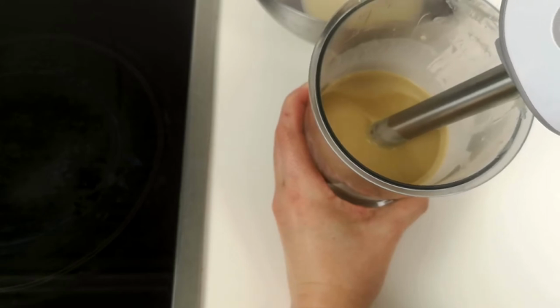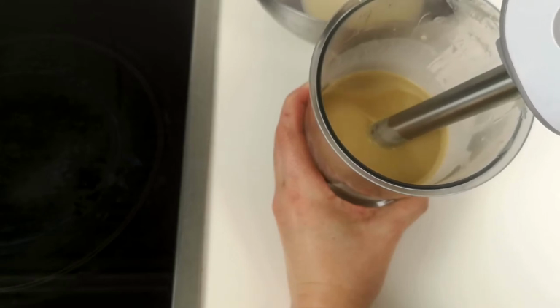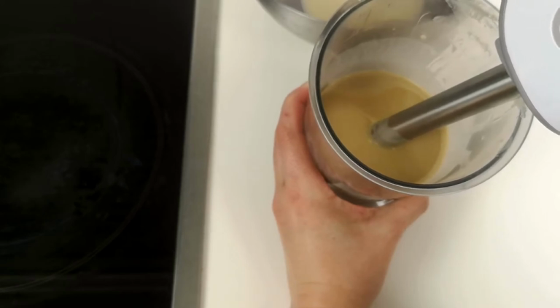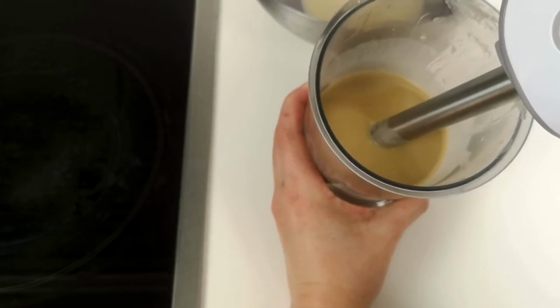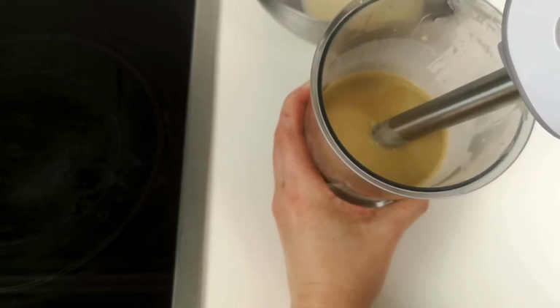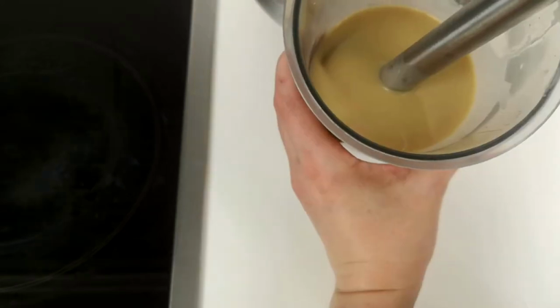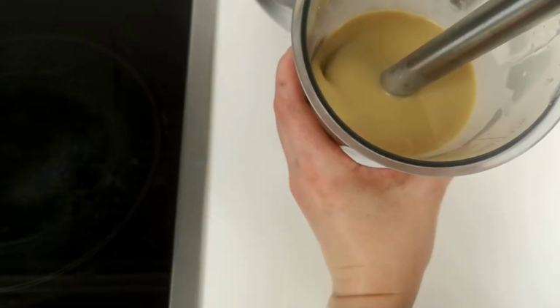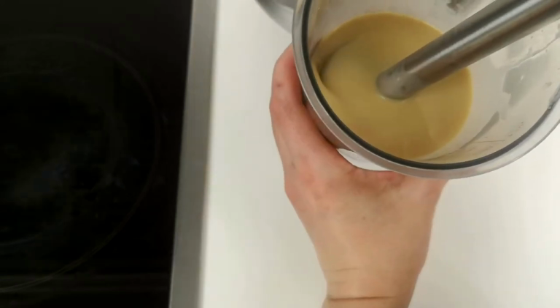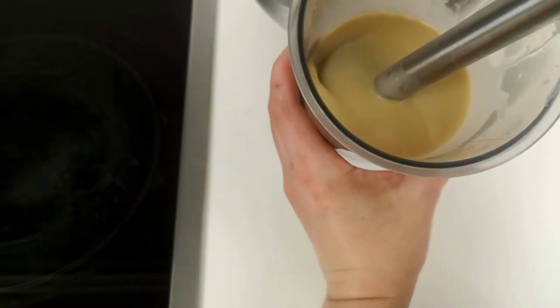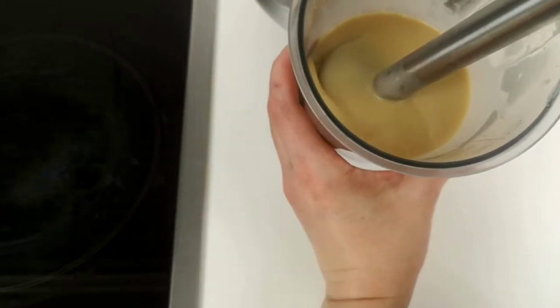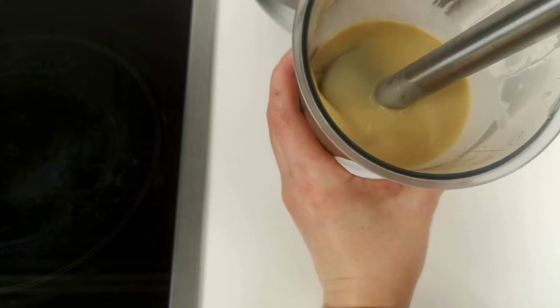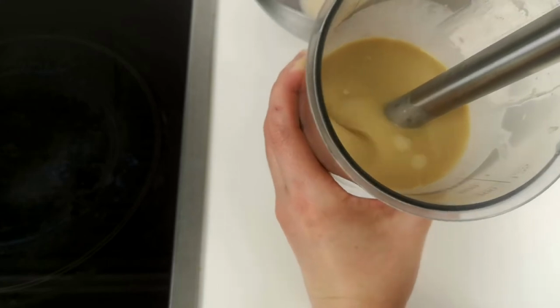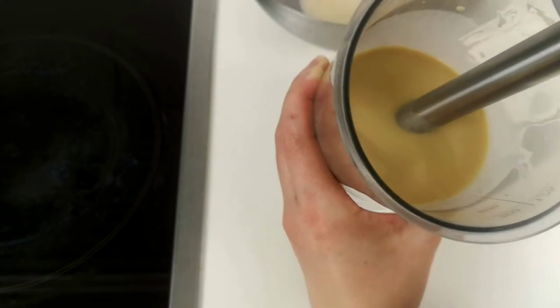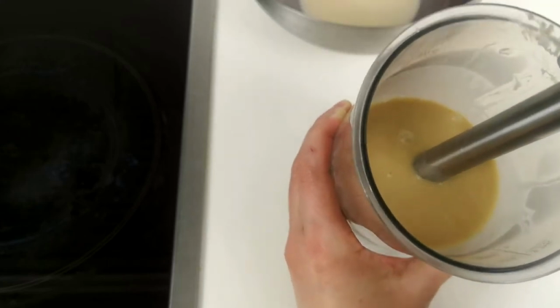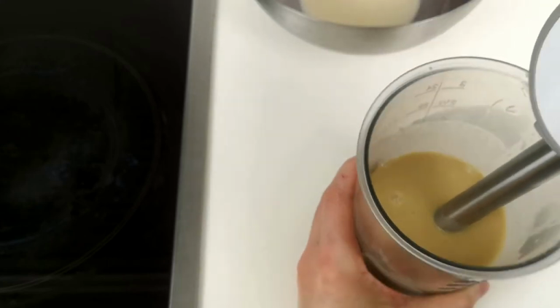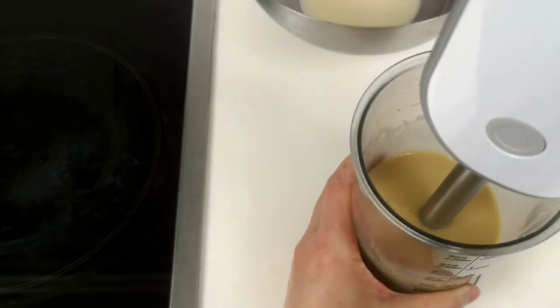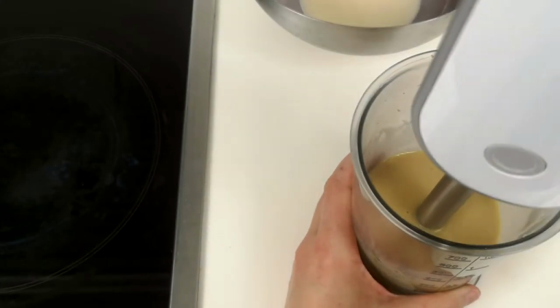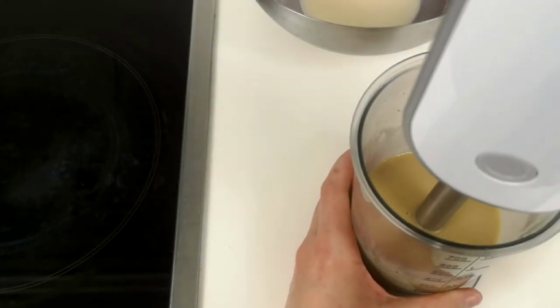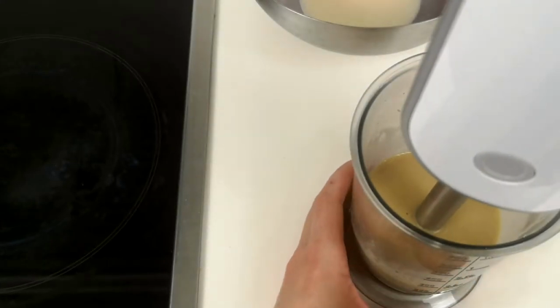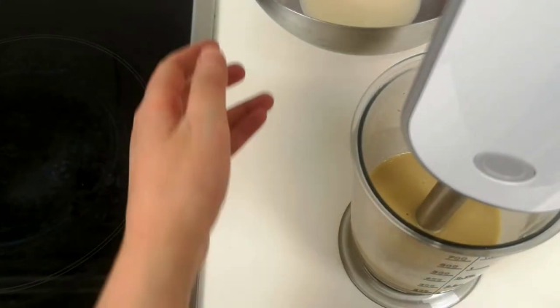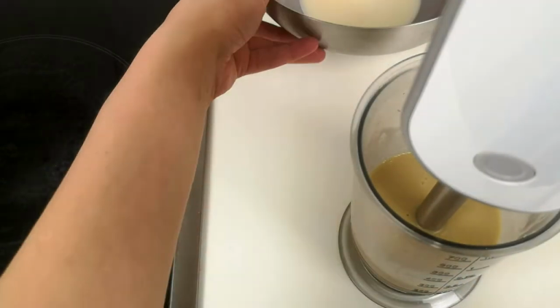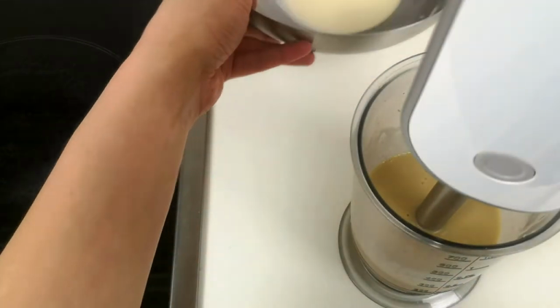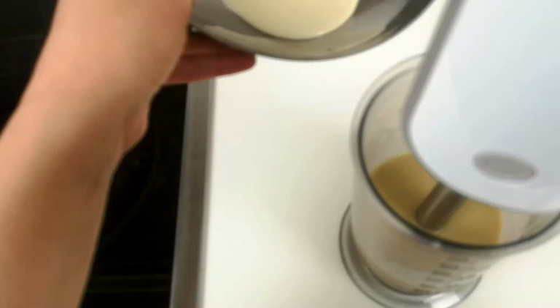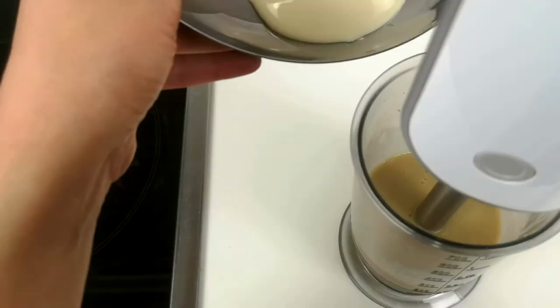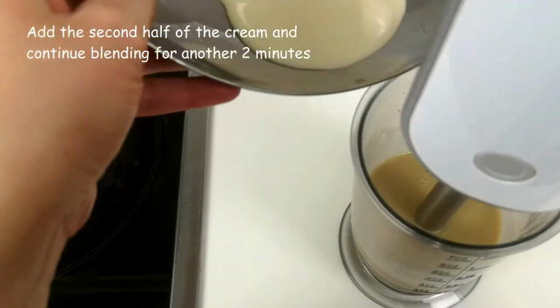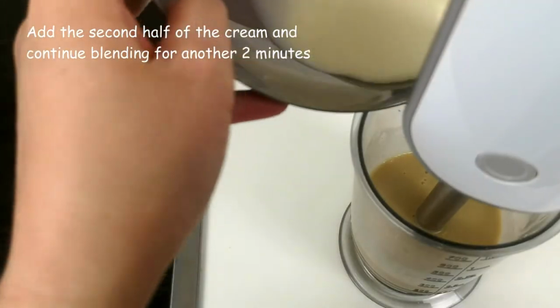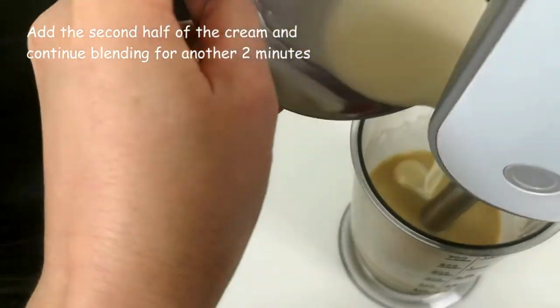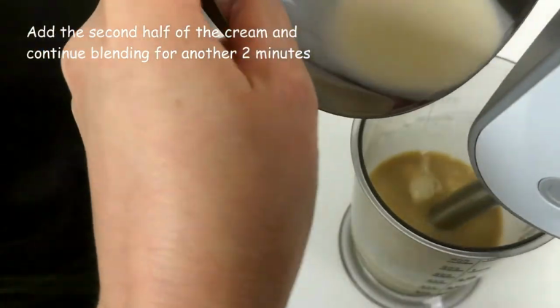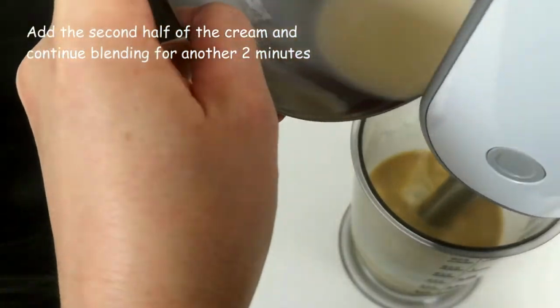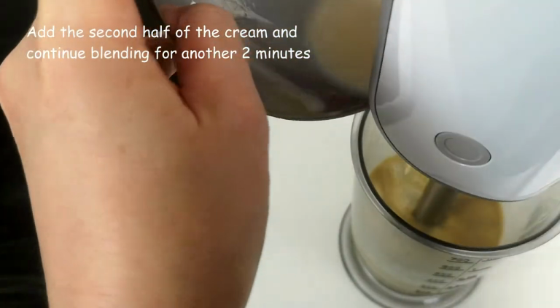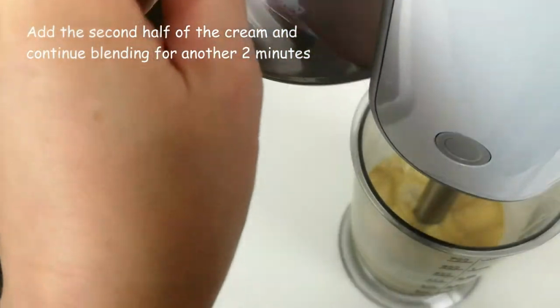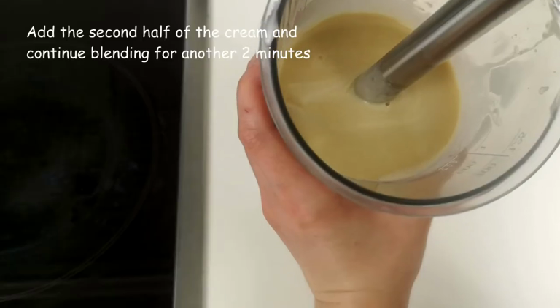Start the blender. Press the button steadily and keep the glass and the blender at 45 degrees. Blend for about 2 minutes. Then add the second half of the cream and continue blending for another 2 minutes.